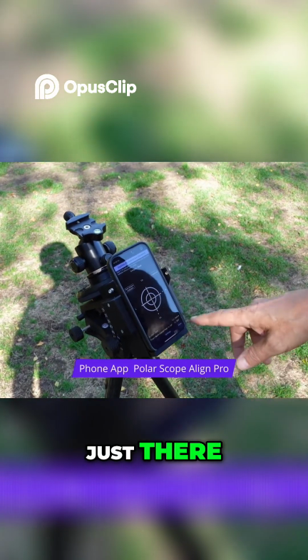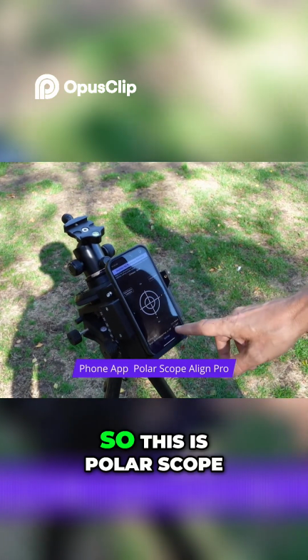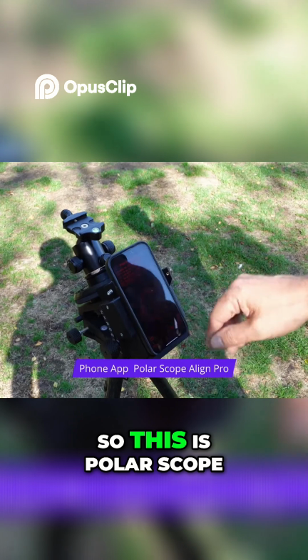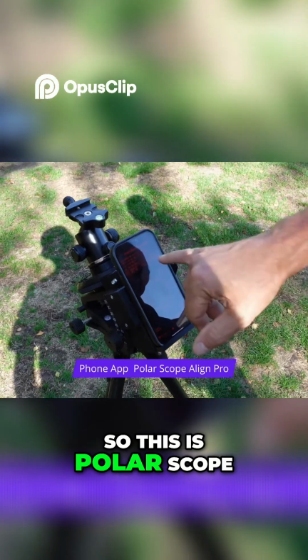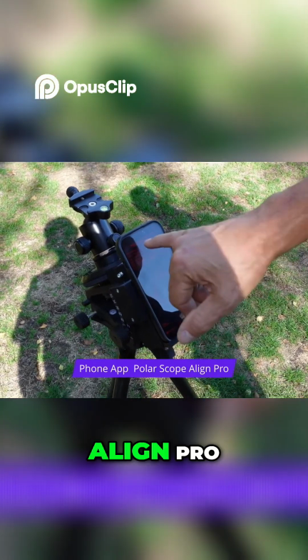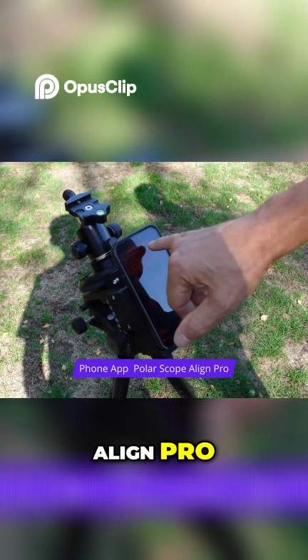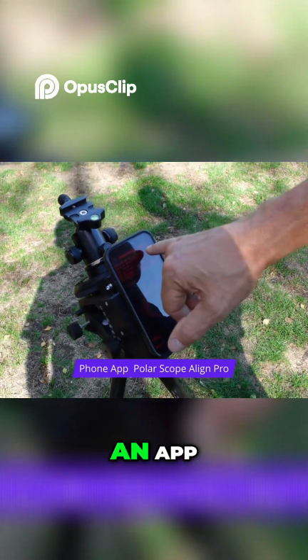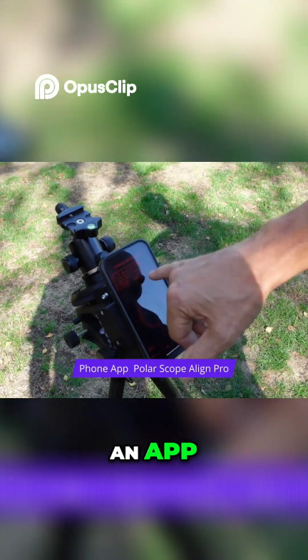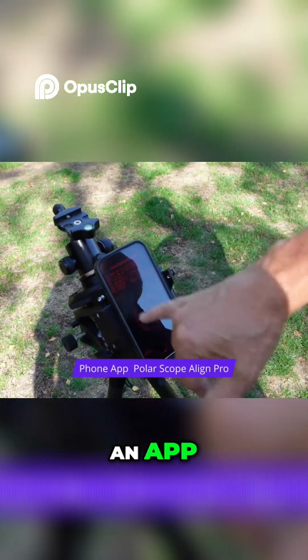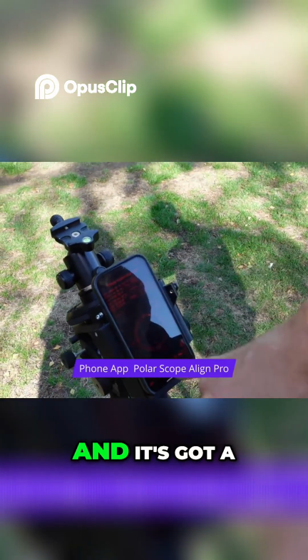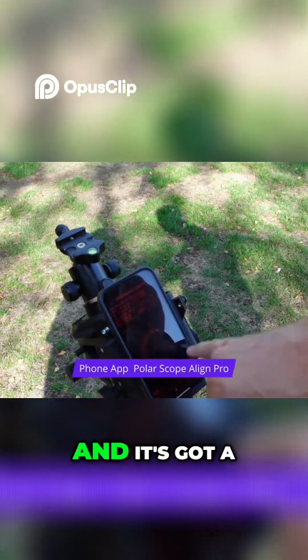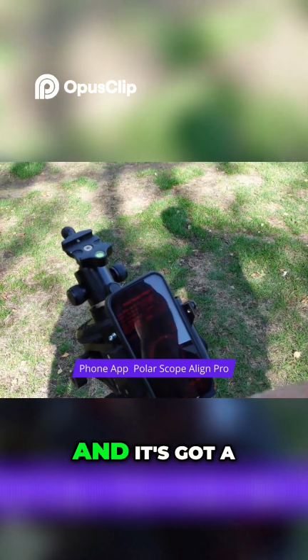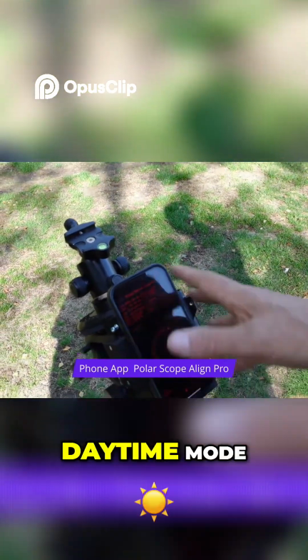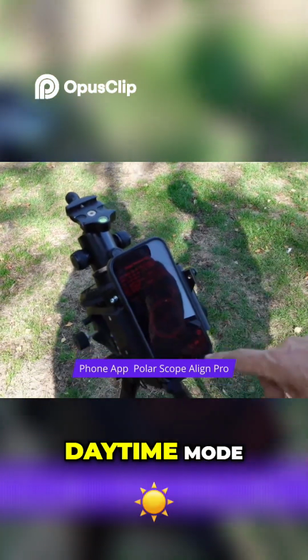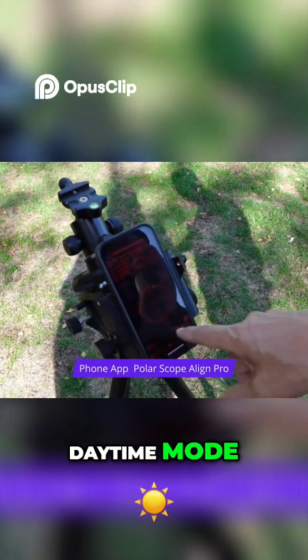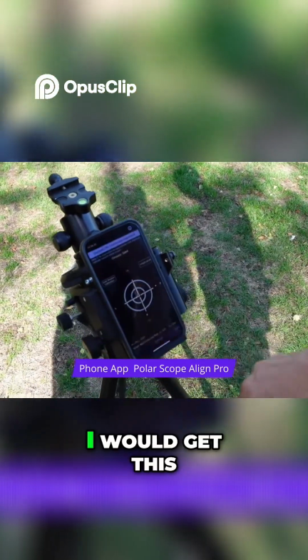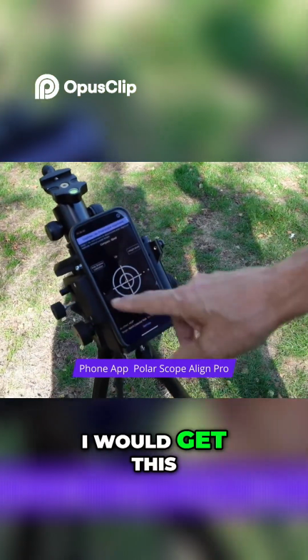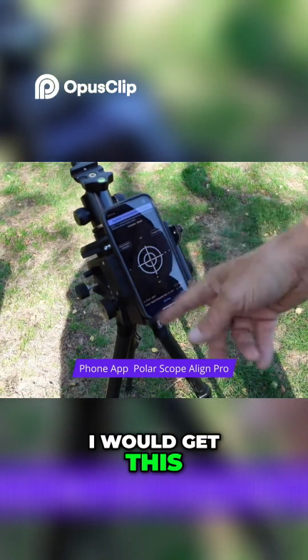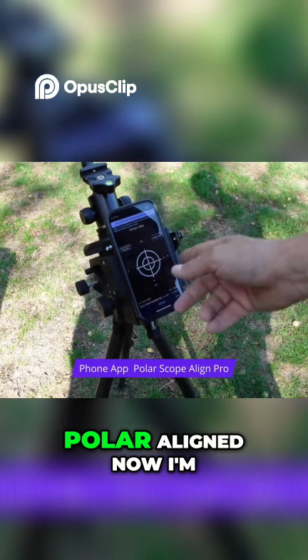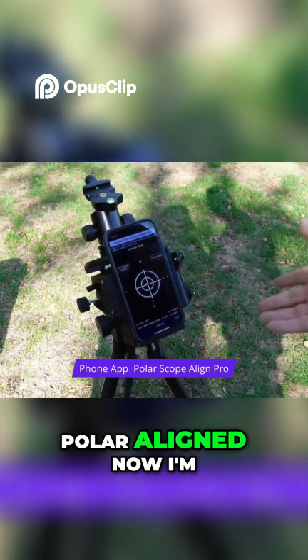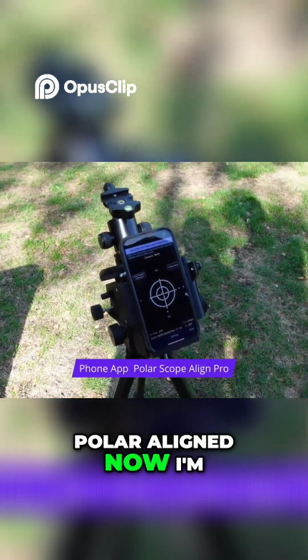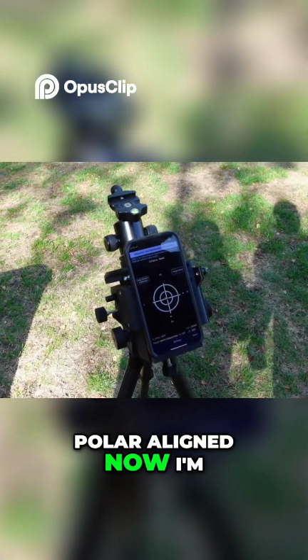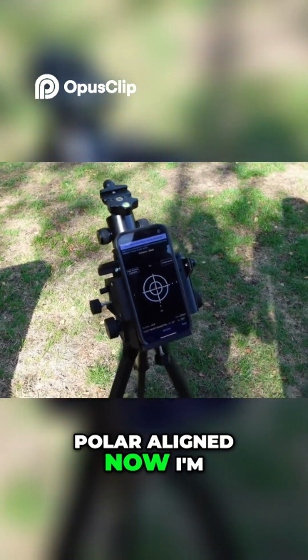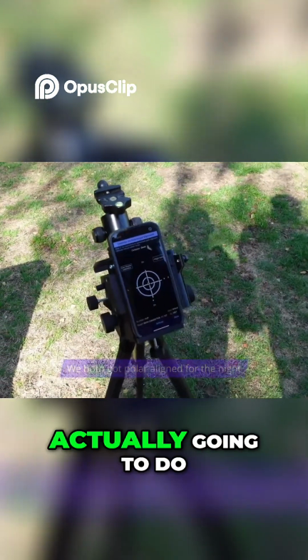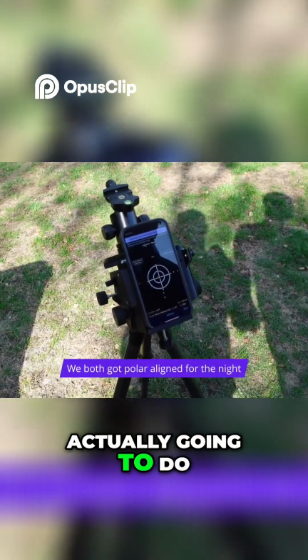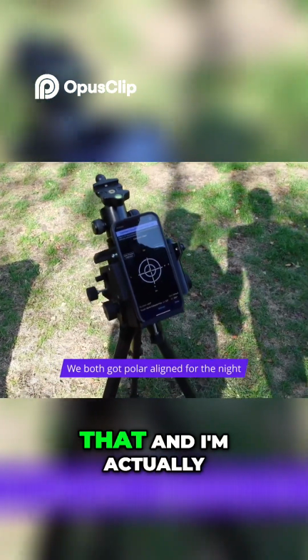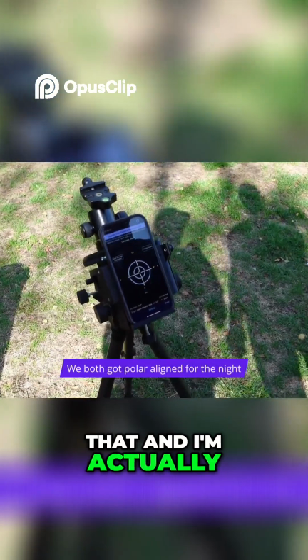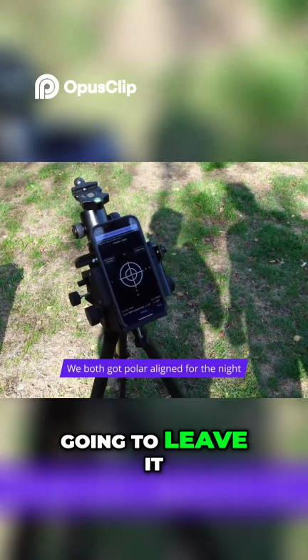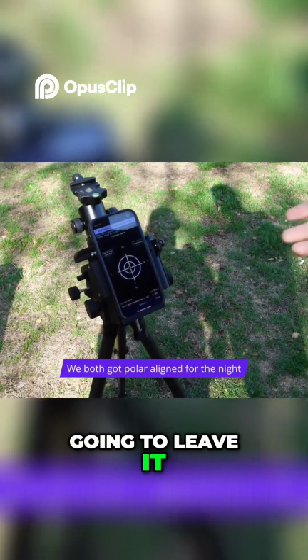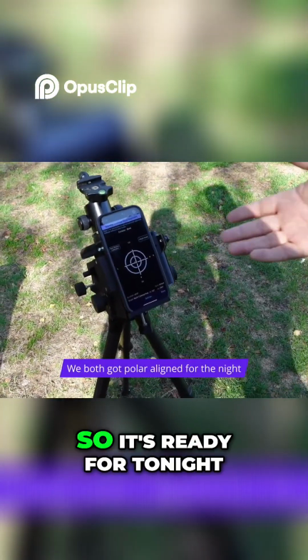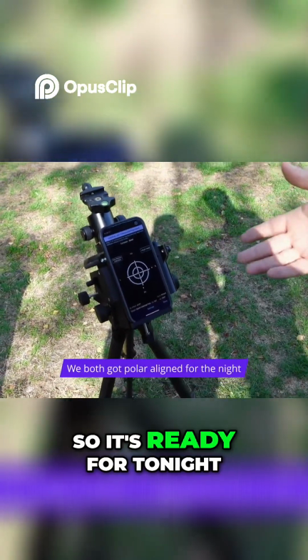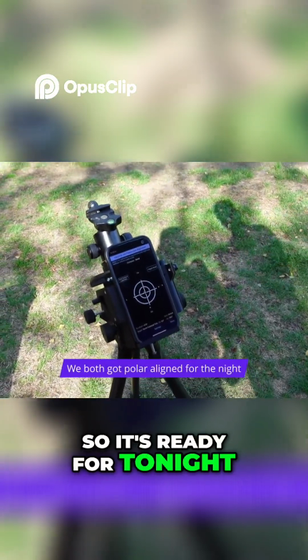So this is Polar Scope Align Pro, an app, and it's got a daytime mode. I would get this polar aligned now — I'm actually going to do that and leave it ready for tonight.